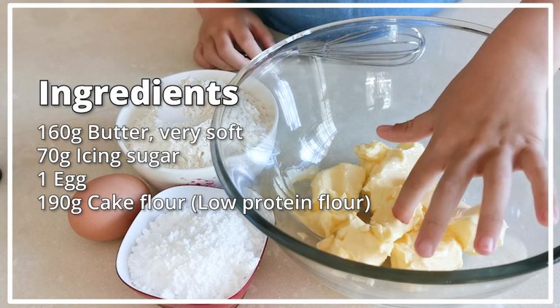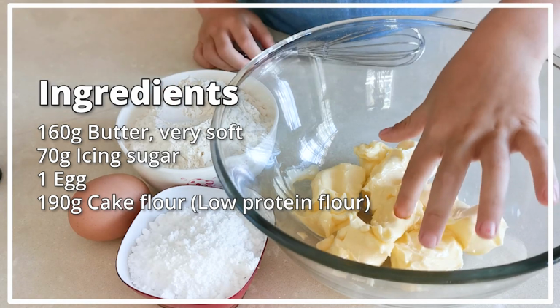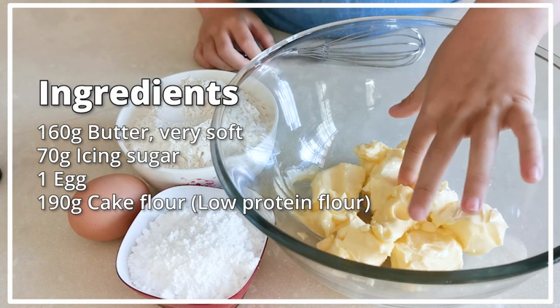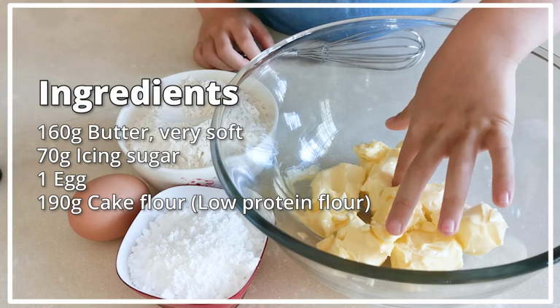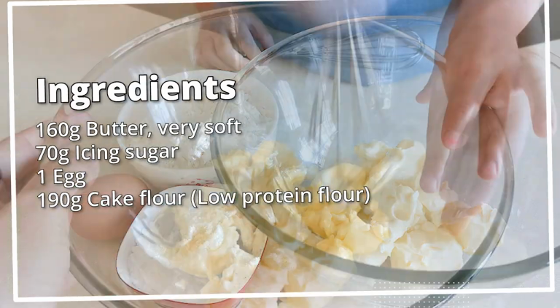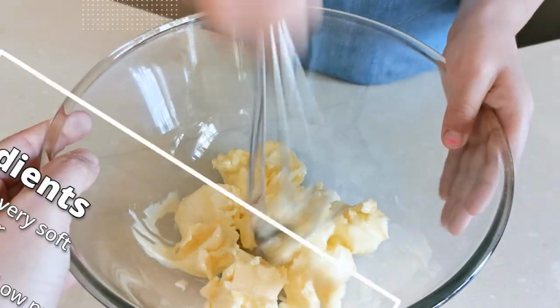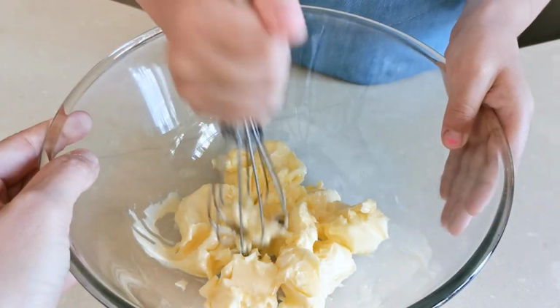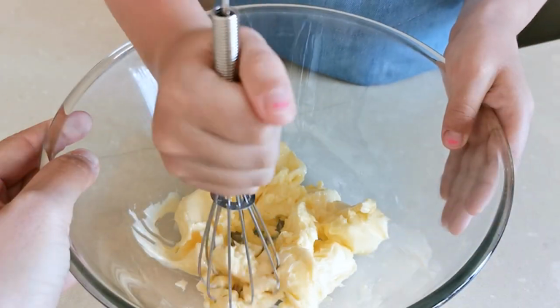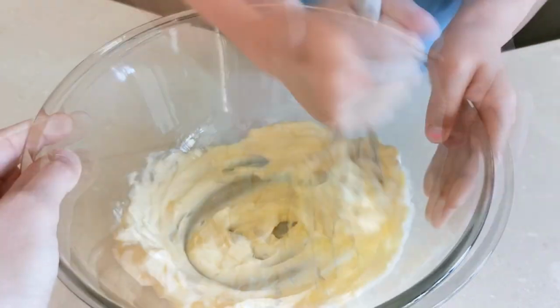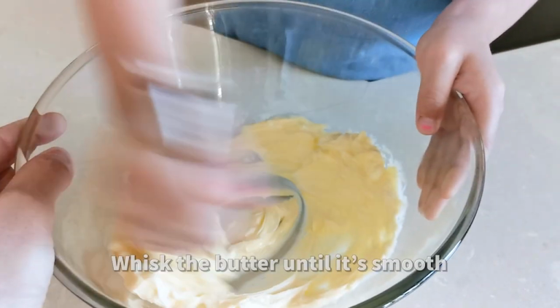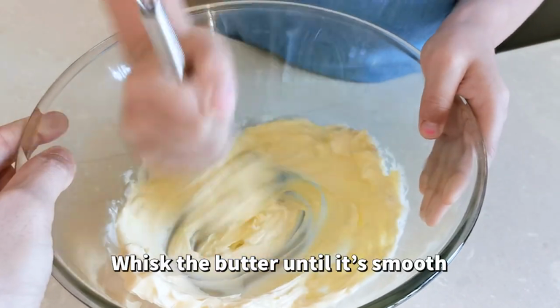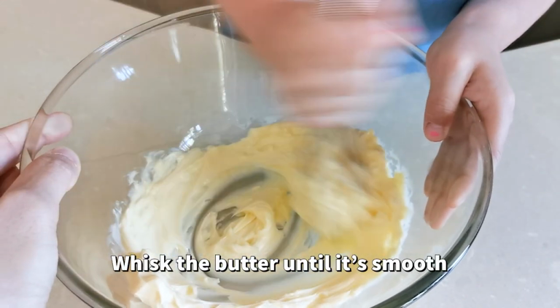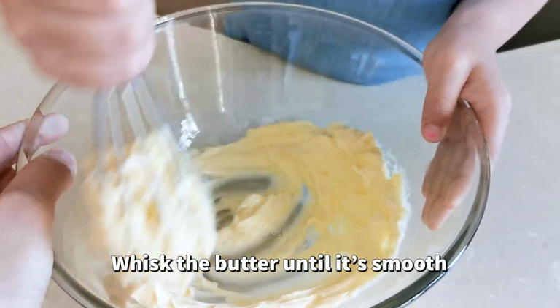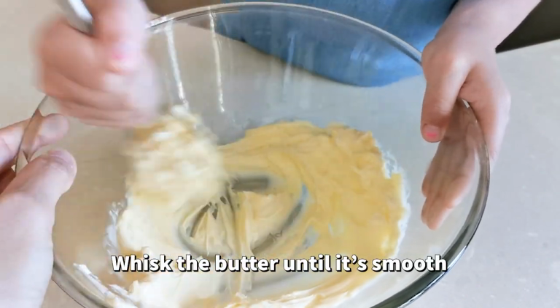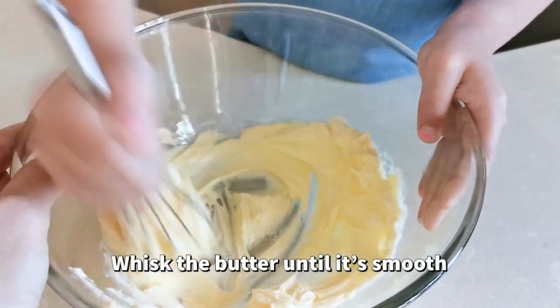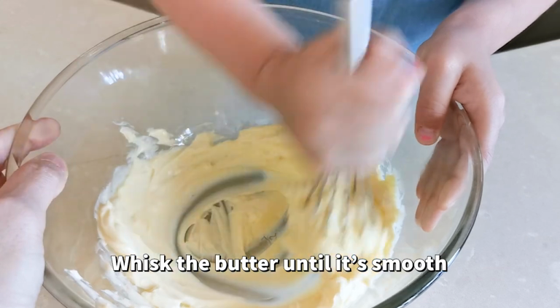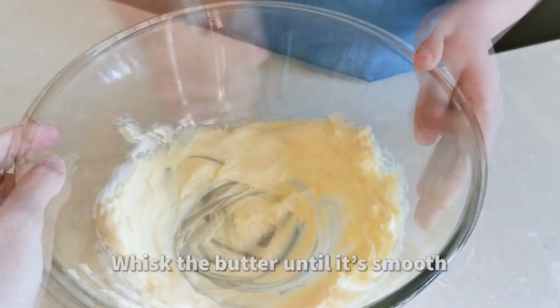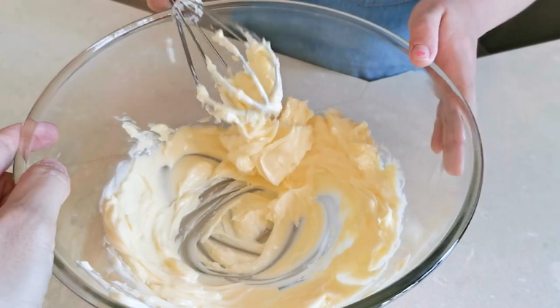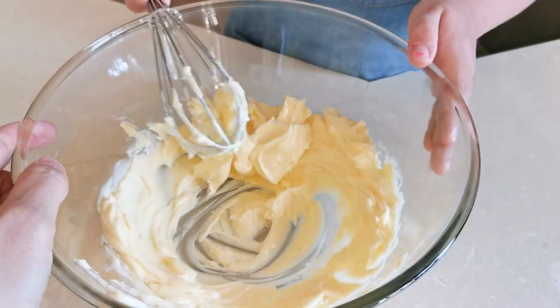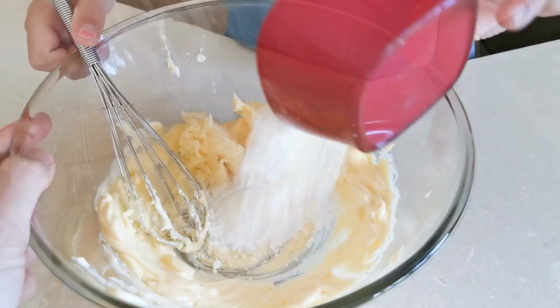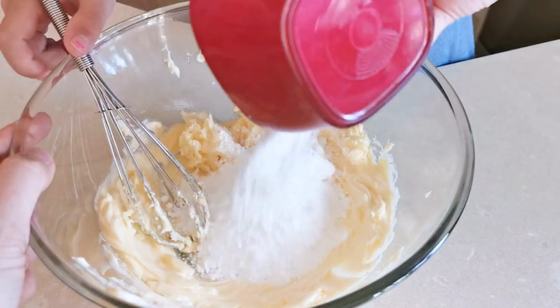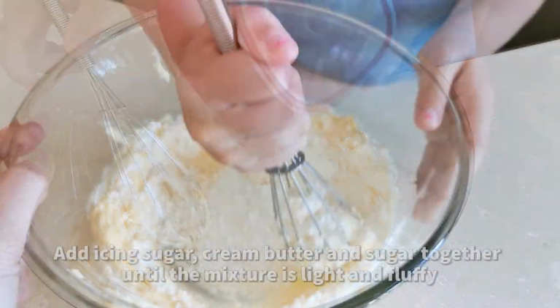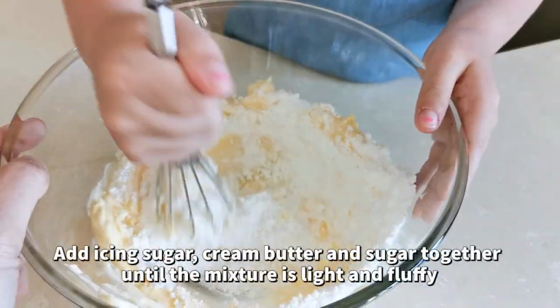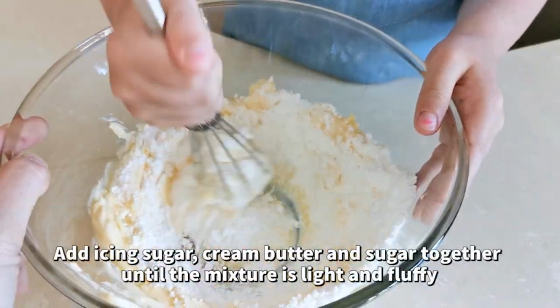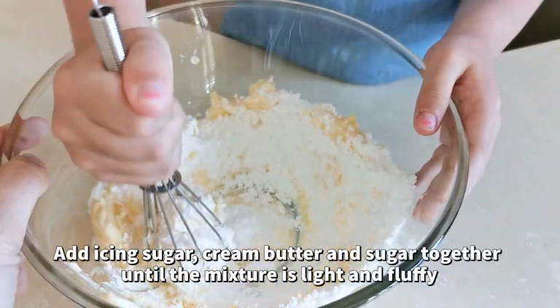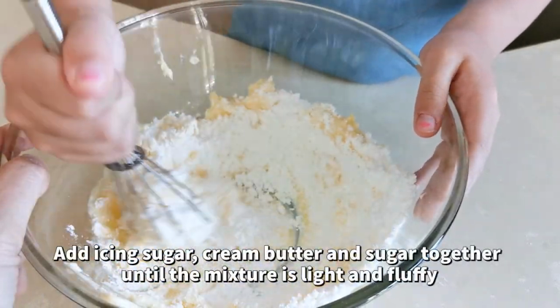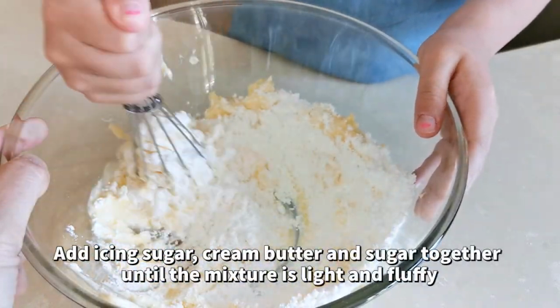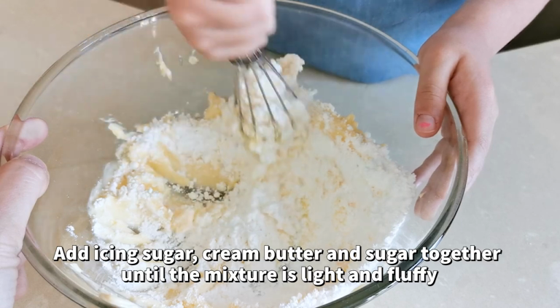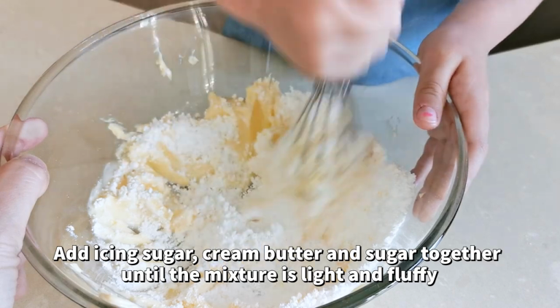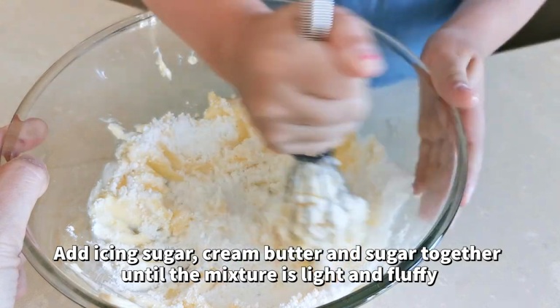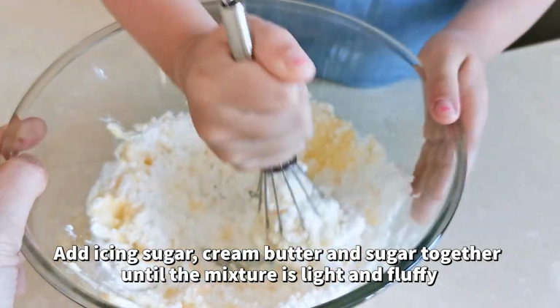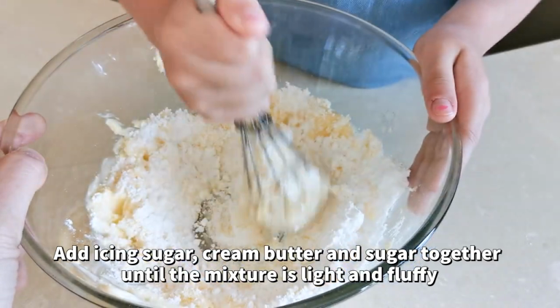Look how soft this butter is. Whisk the butter until it's very smooth. Add the icing sugar and keep mixing until it's very smooth.